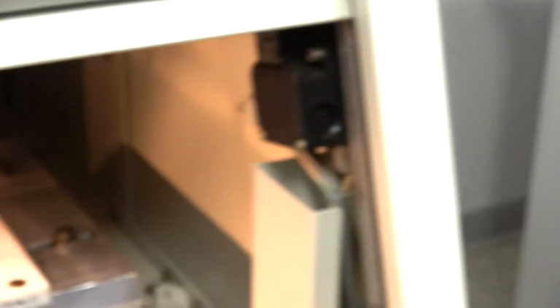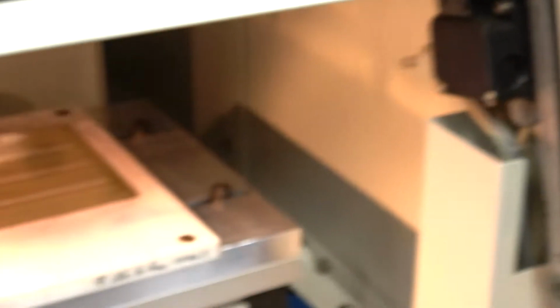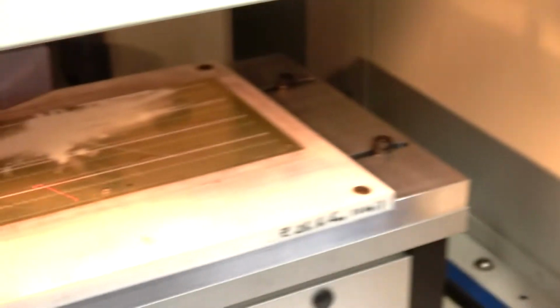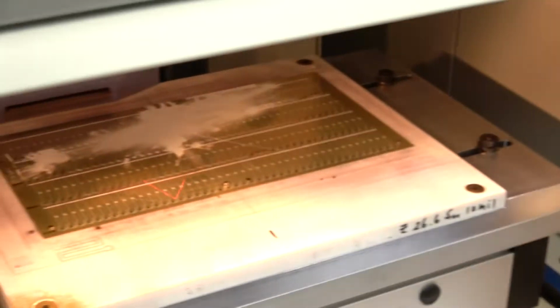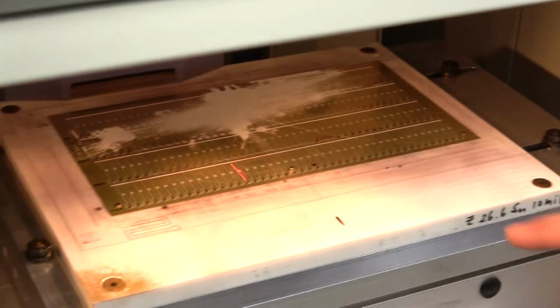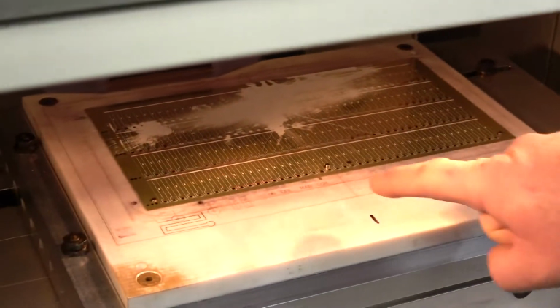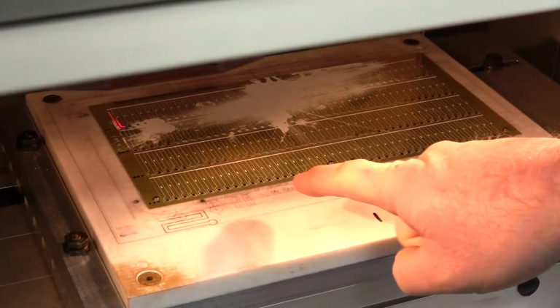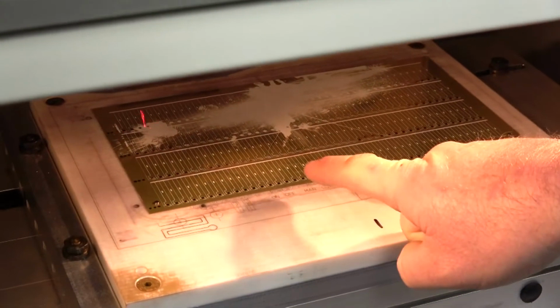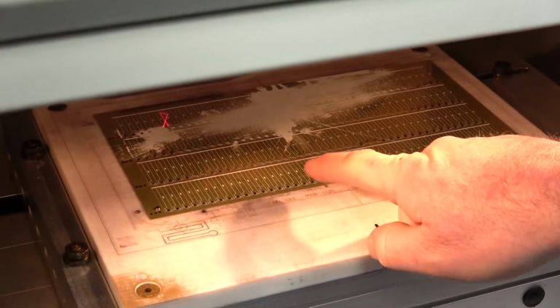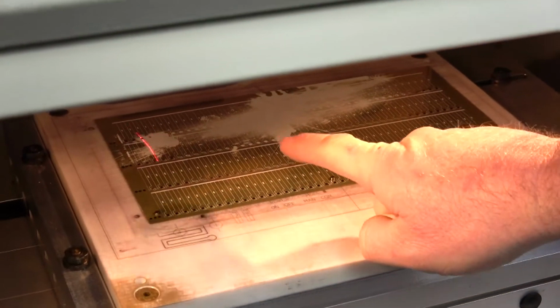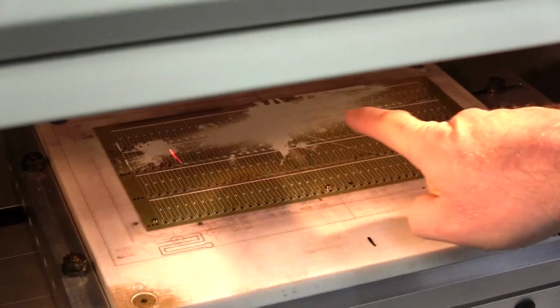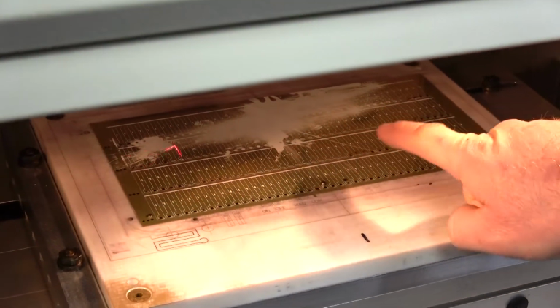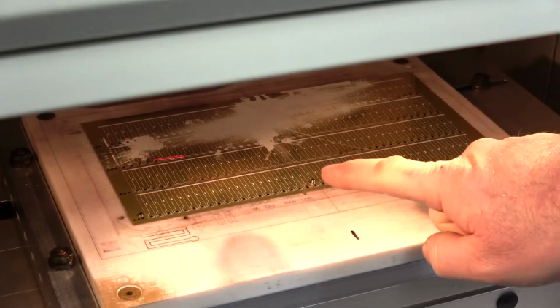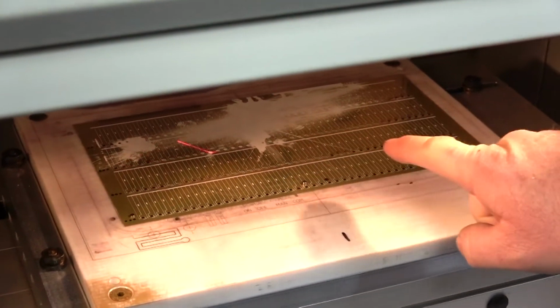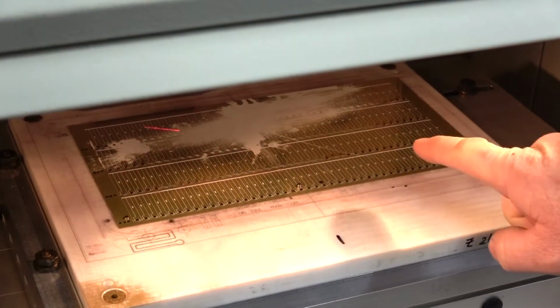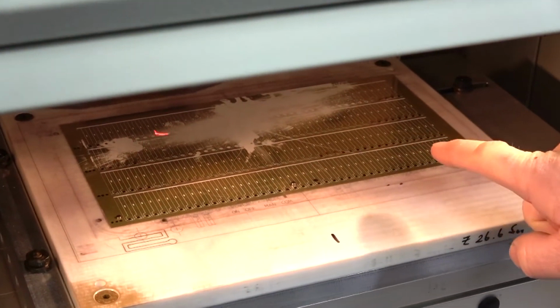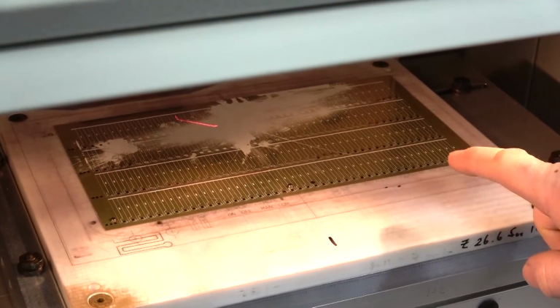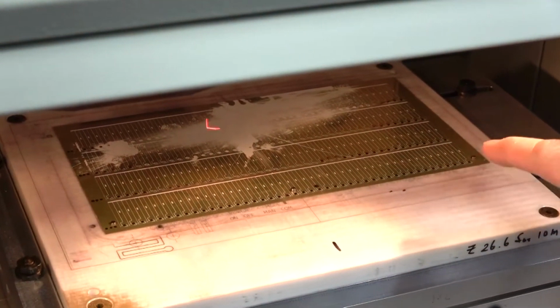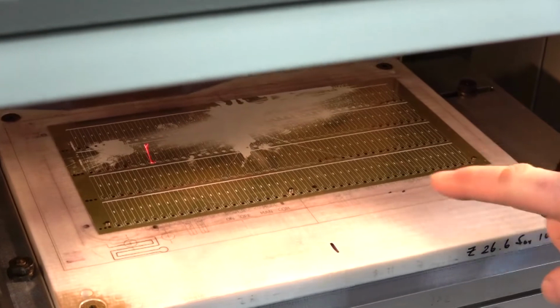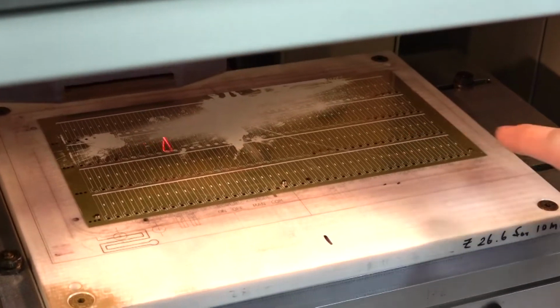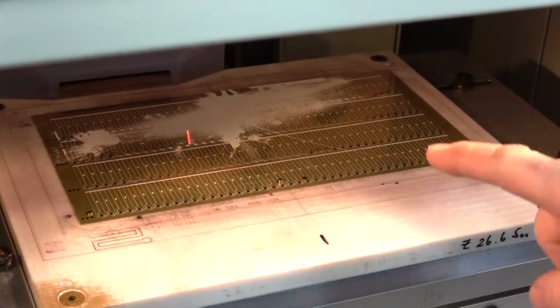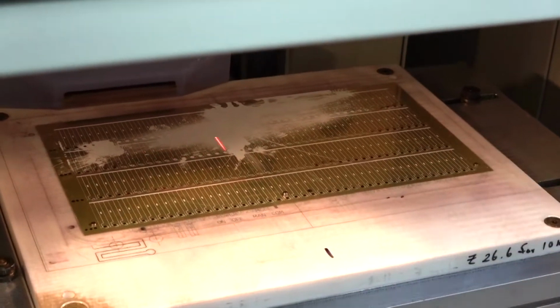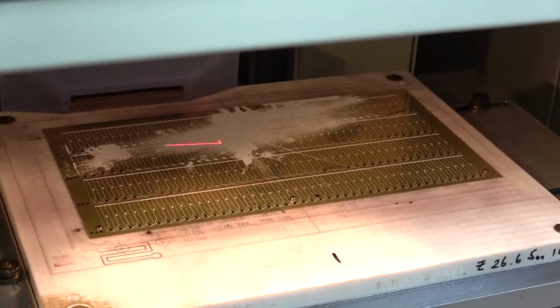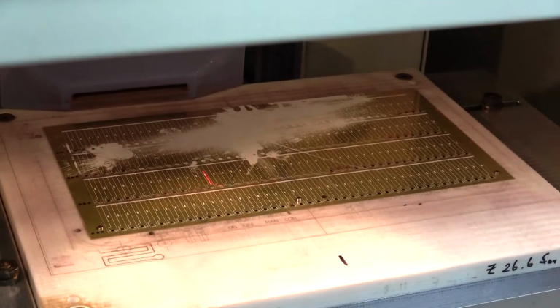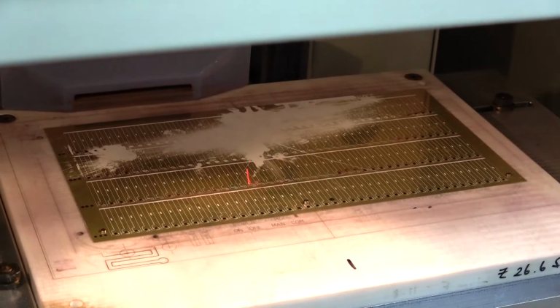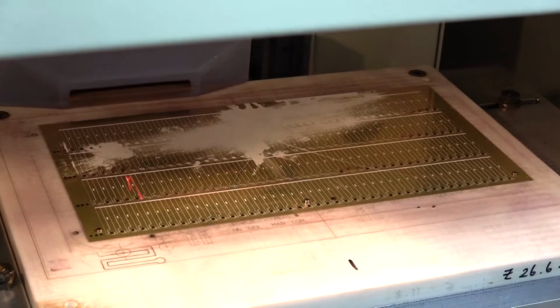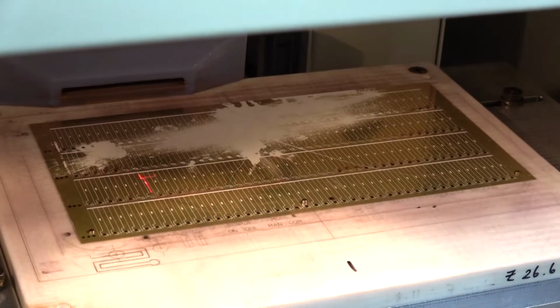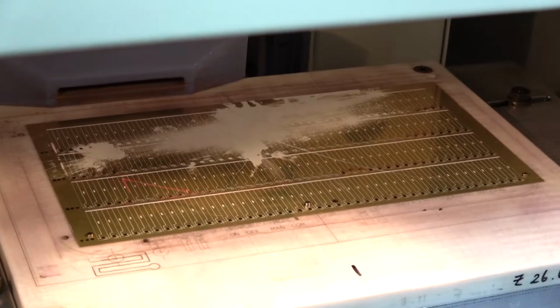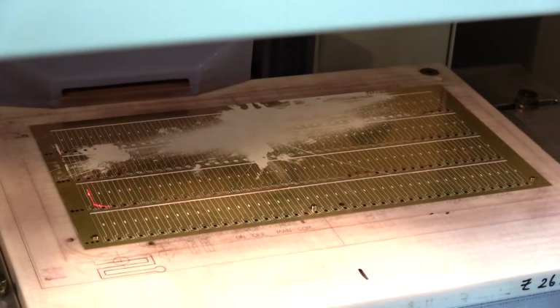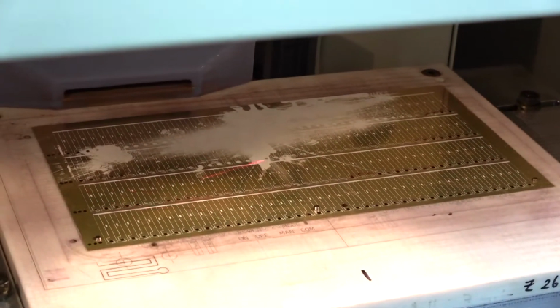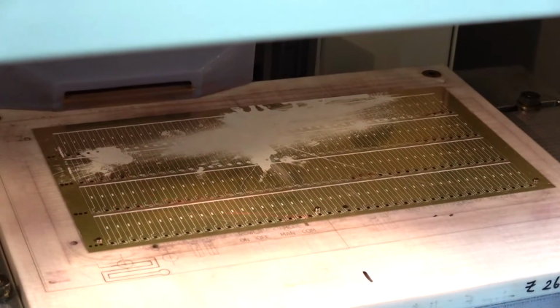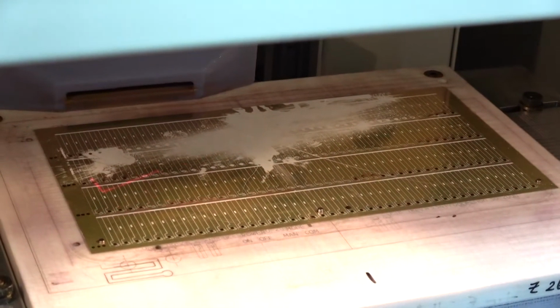In here you can see the pilot laser is working fine. It's going across, running the program and running down on this particular file. That works fine.